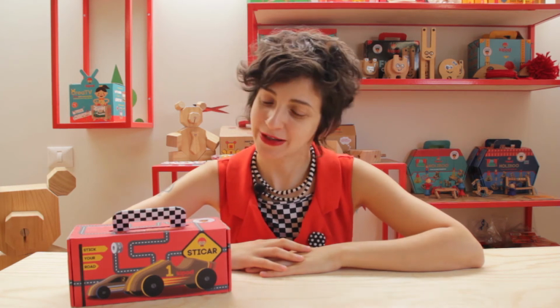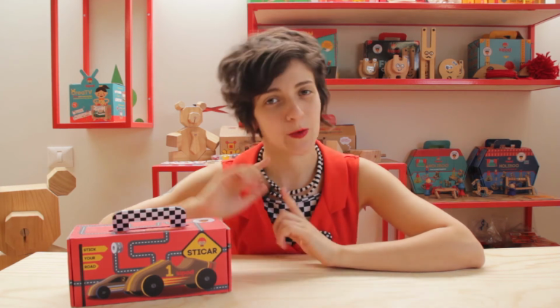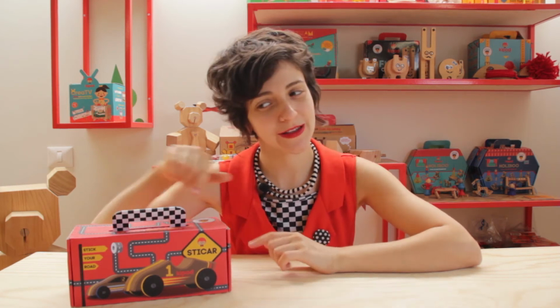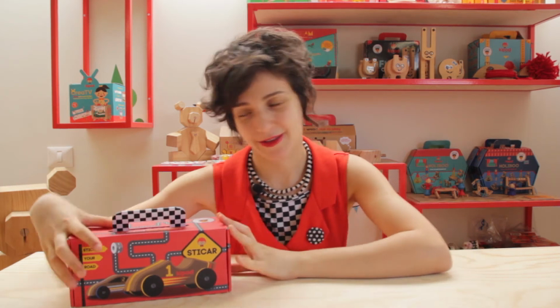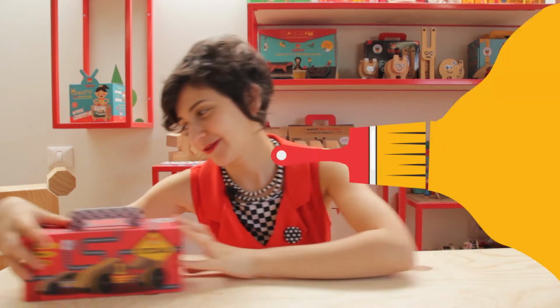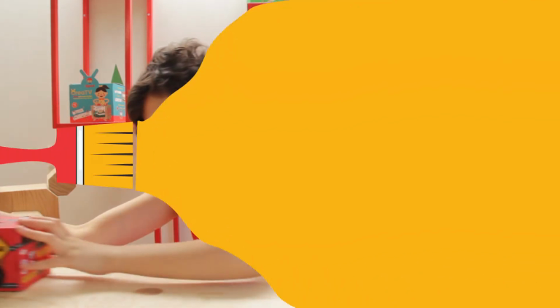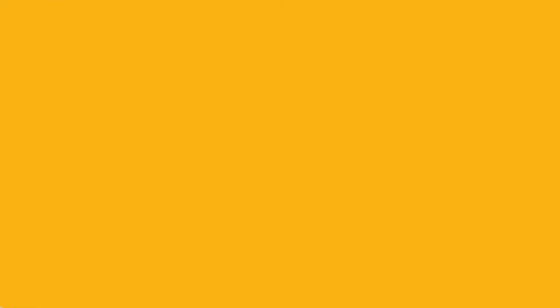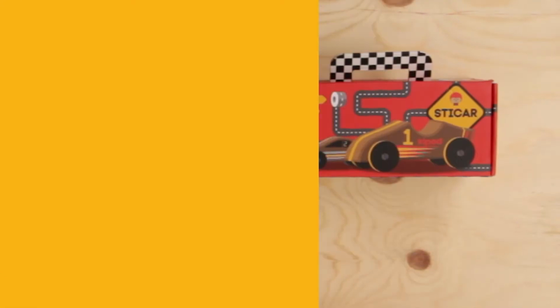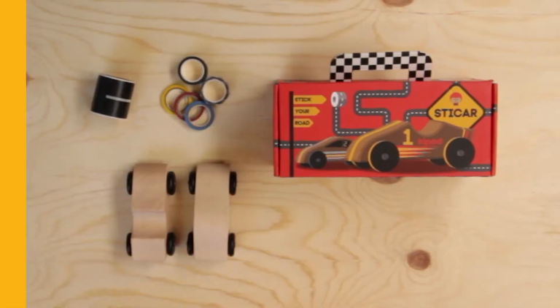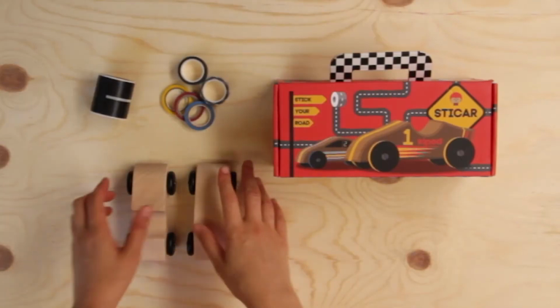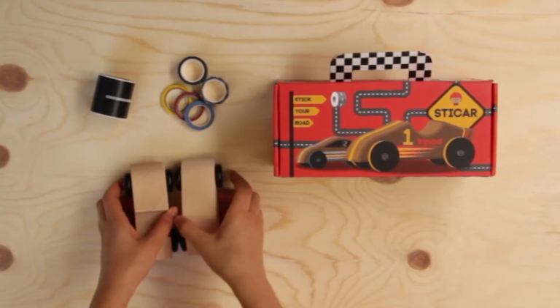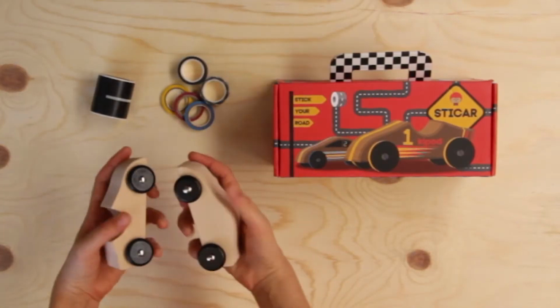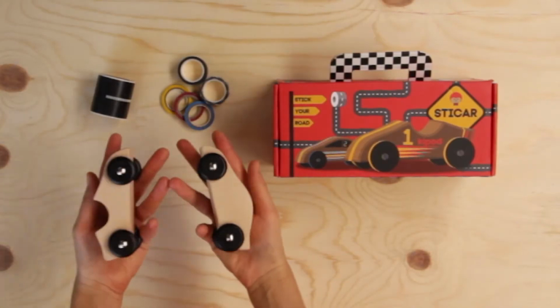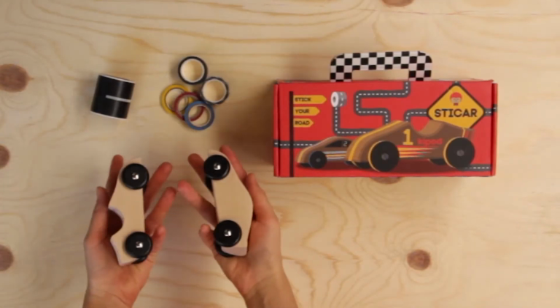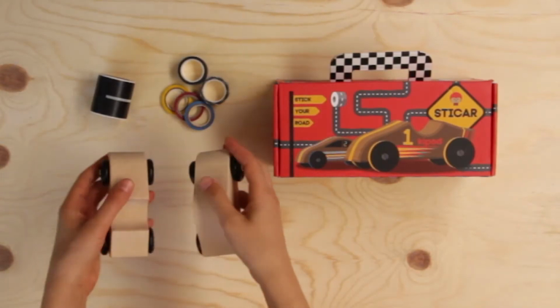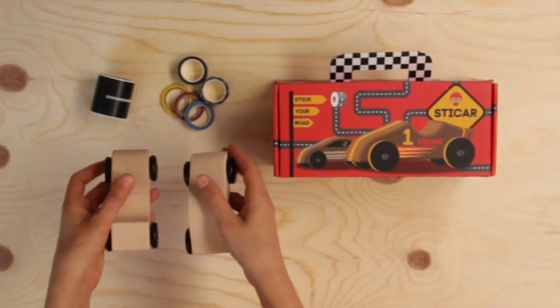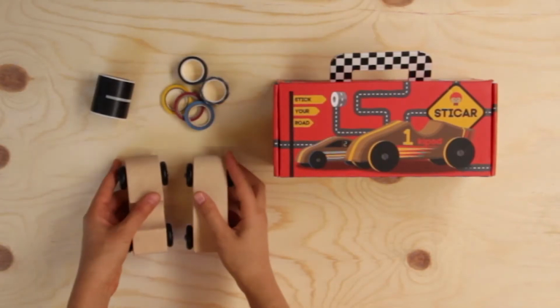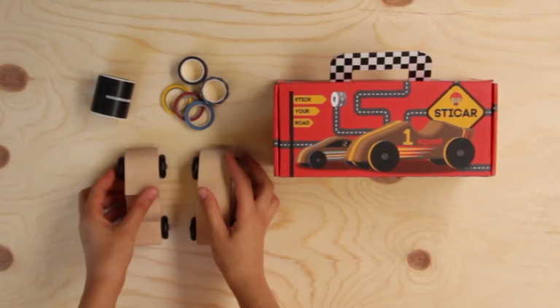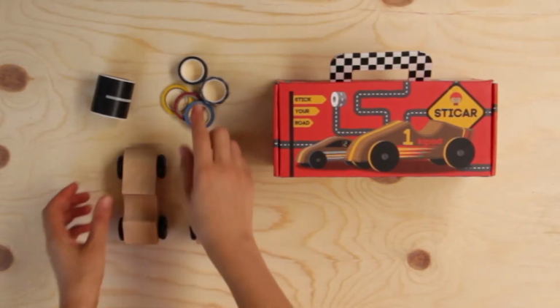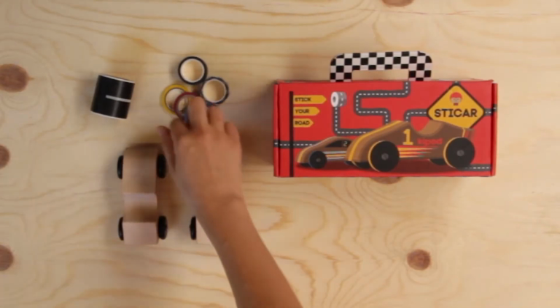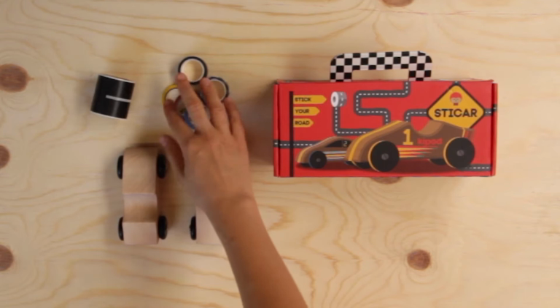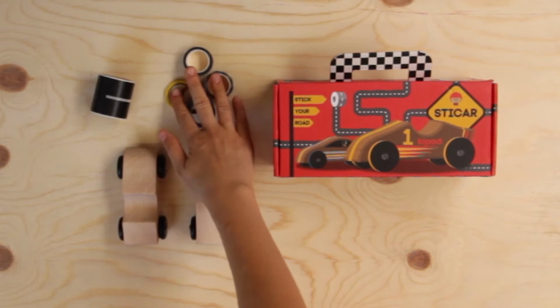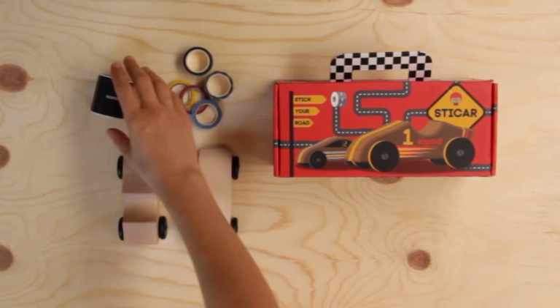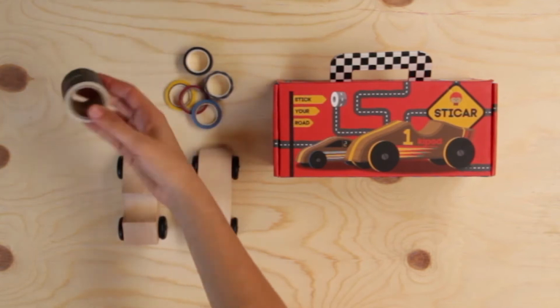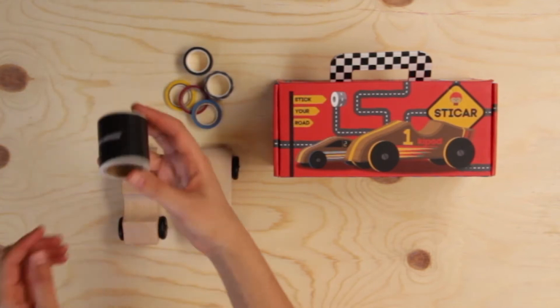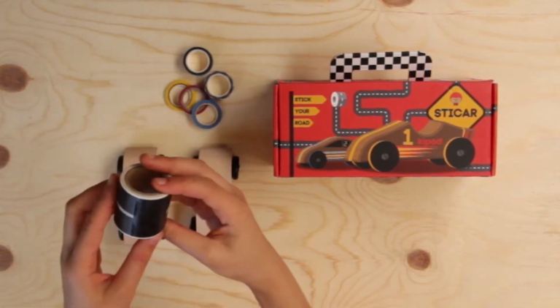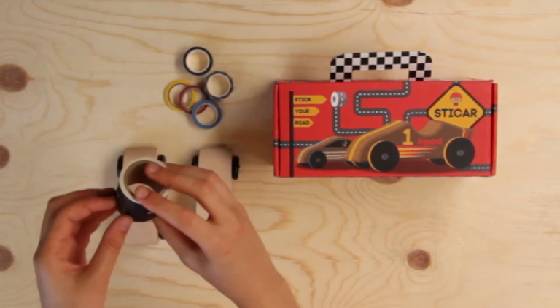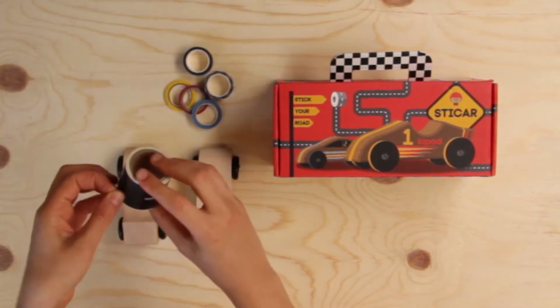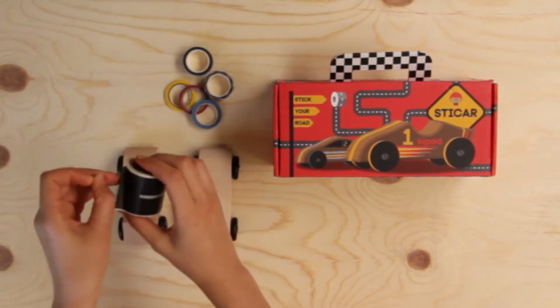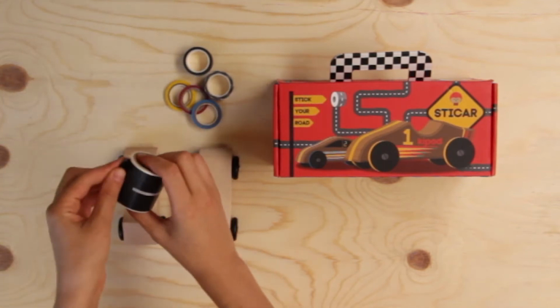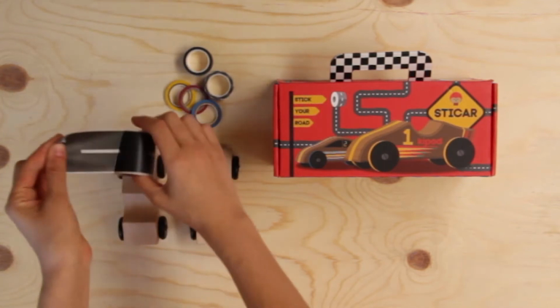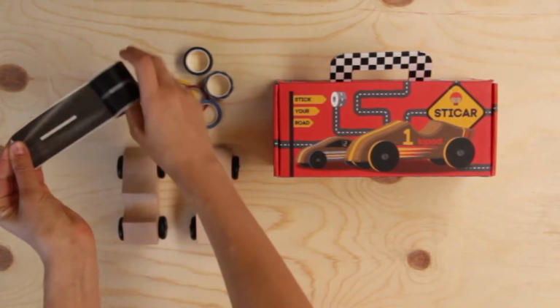So let's see what's in the kit. The kit contains two wooden cars, five colorful washi tapes for car design, and a road pattern washi tape to create a variety of tracks.